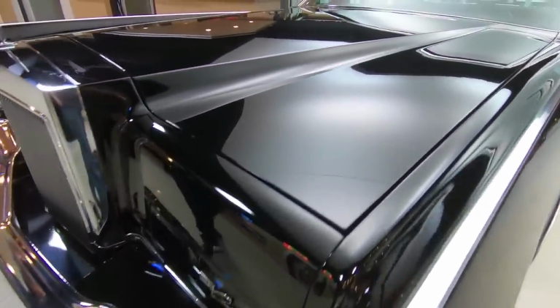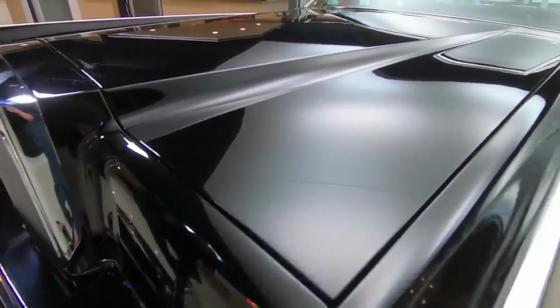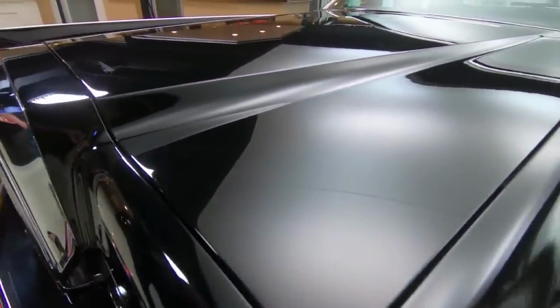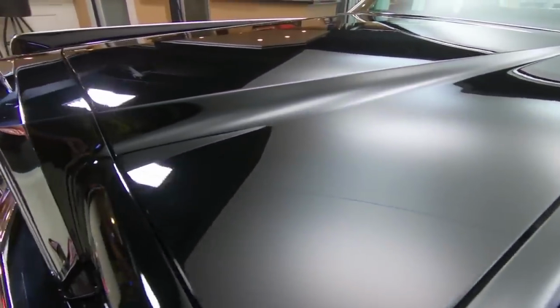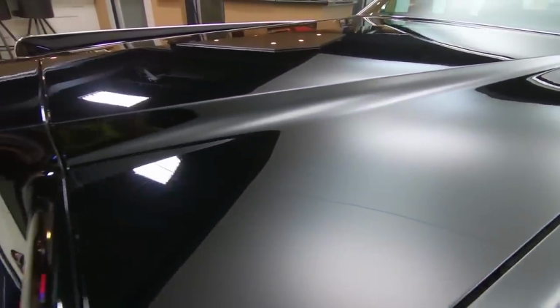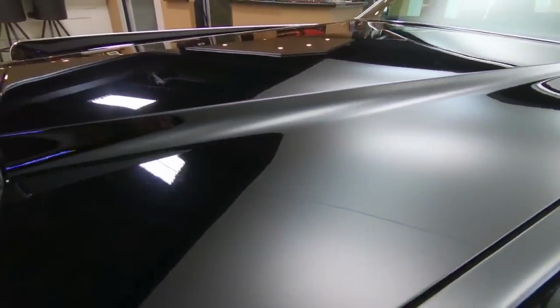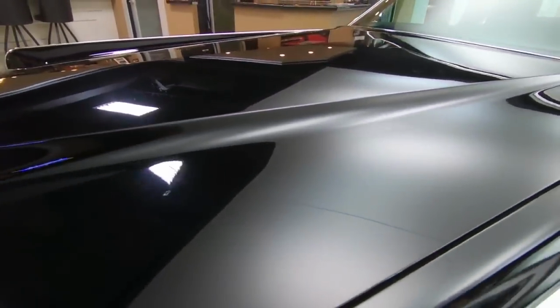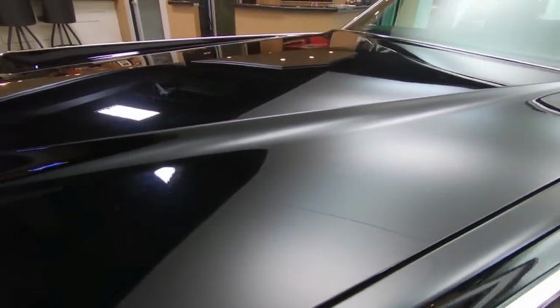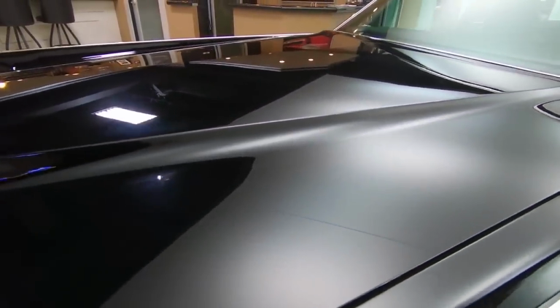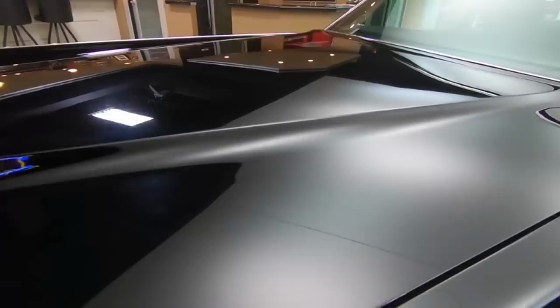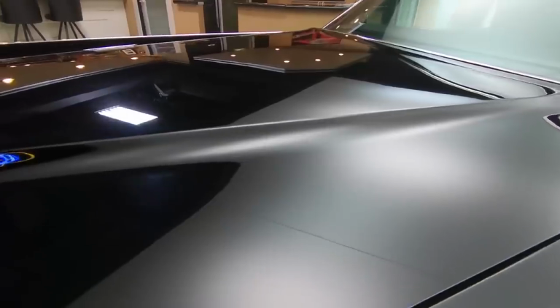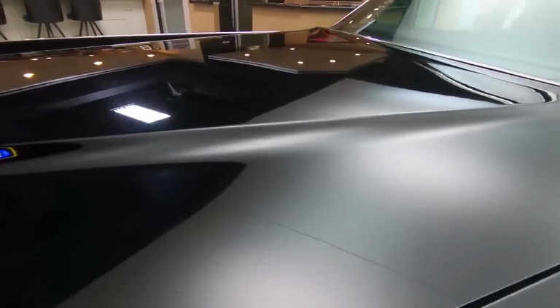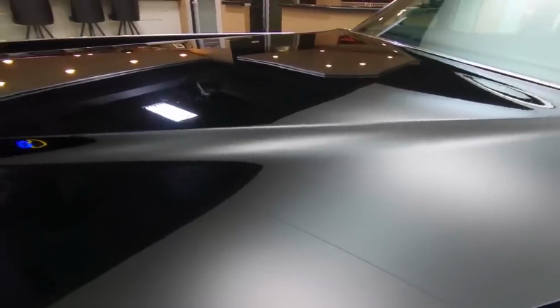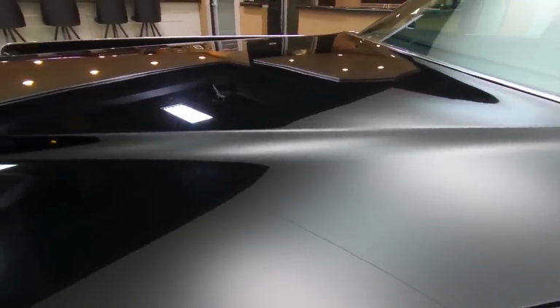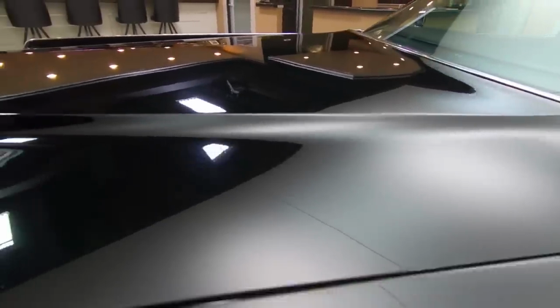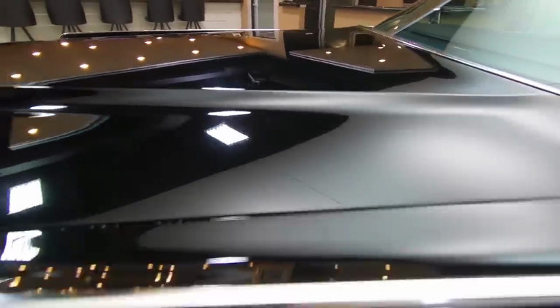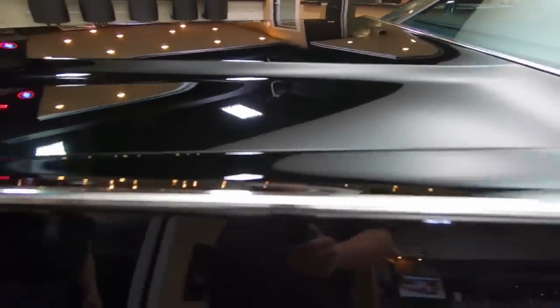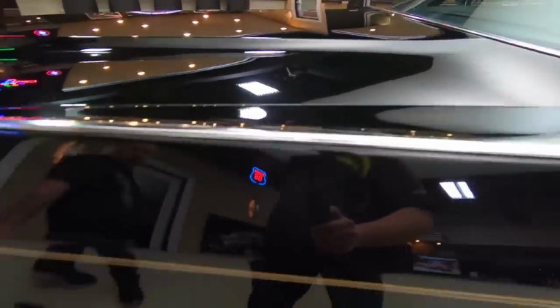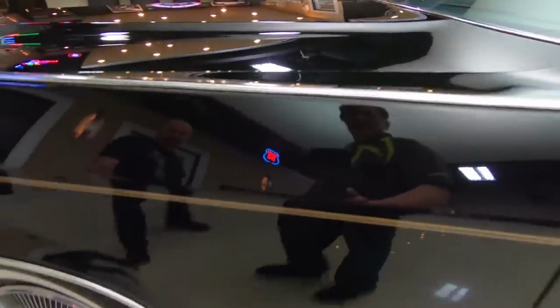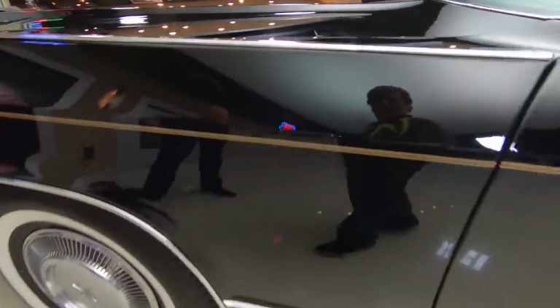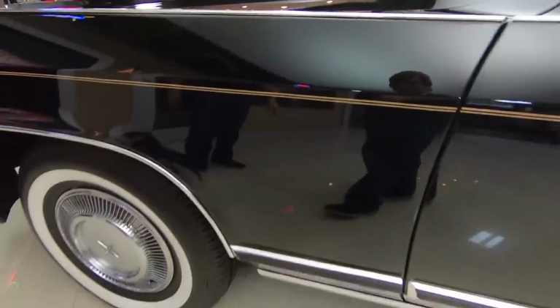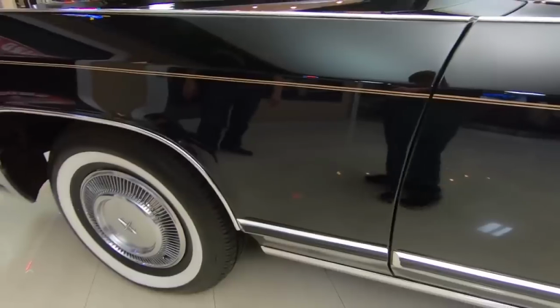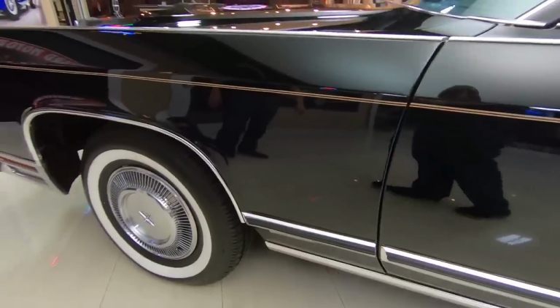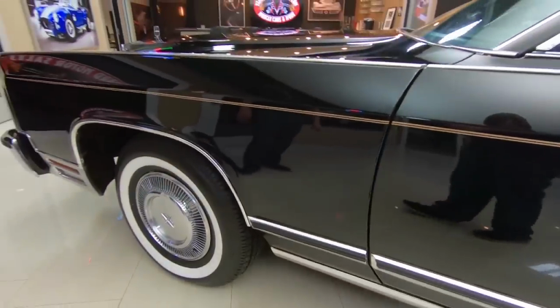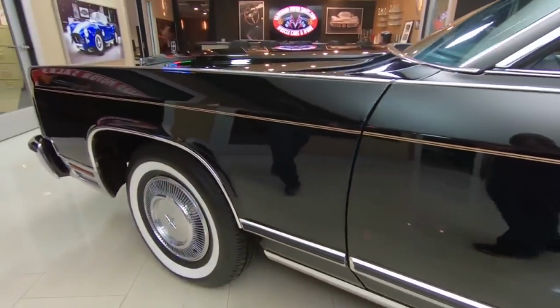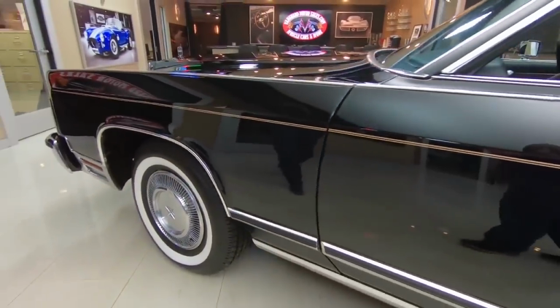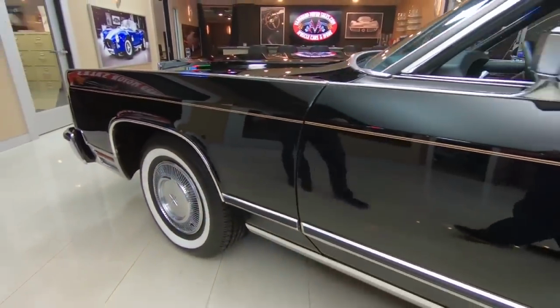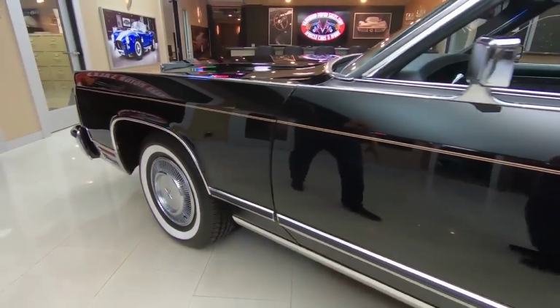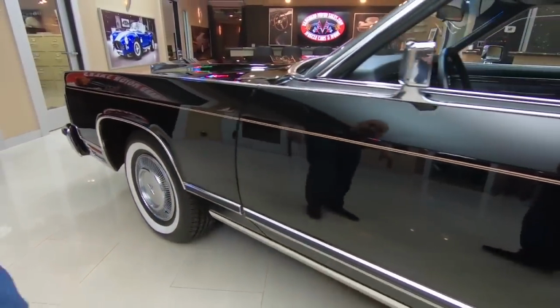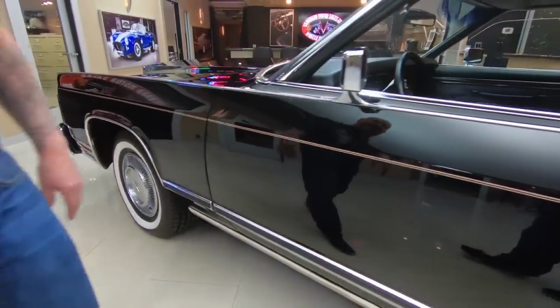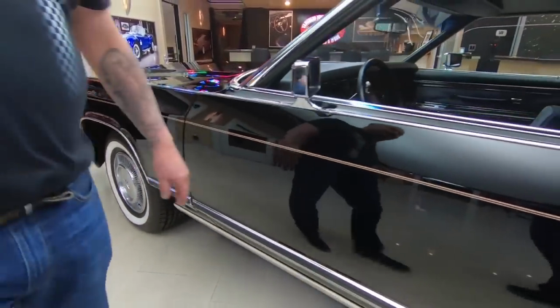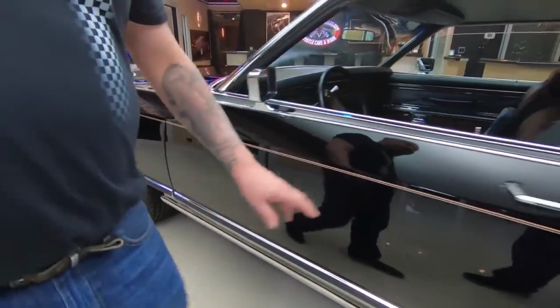Look at this car — it is amazing. Just over 30,000 miles on the car. She is gorgeous. Wide whites on it, just like it should have. Look at the reflections in that paint. It is beautiful.